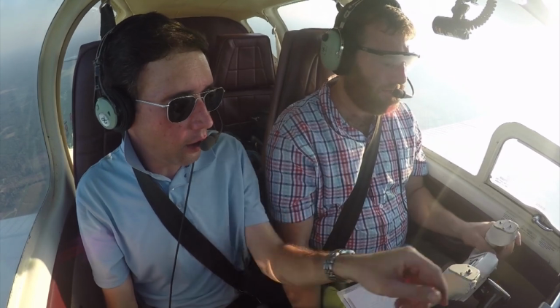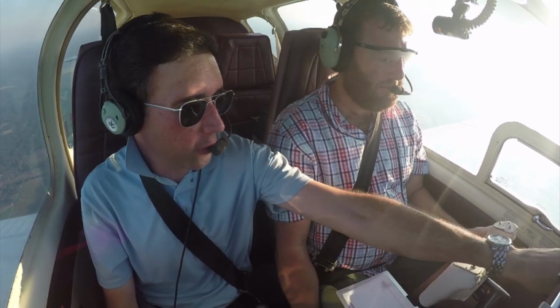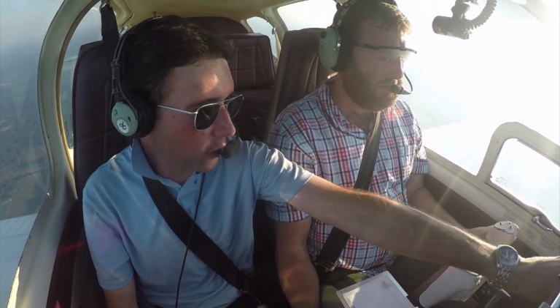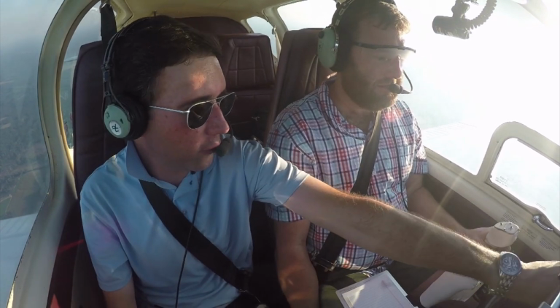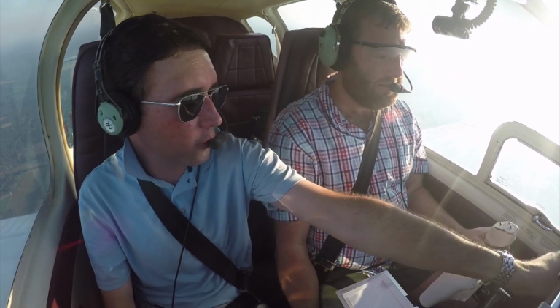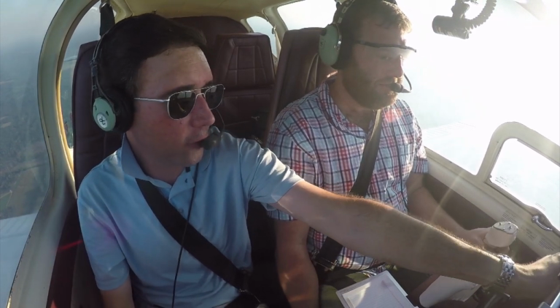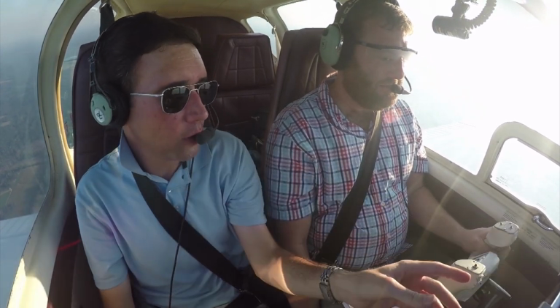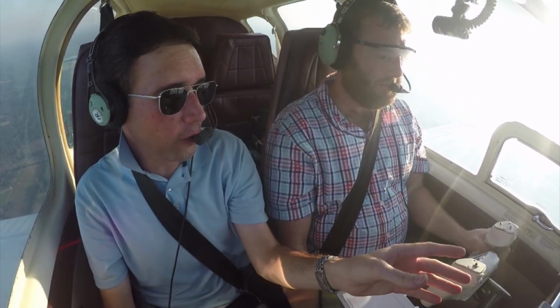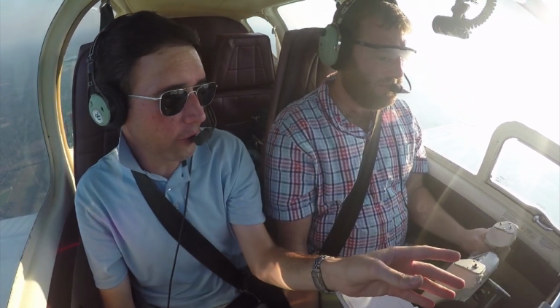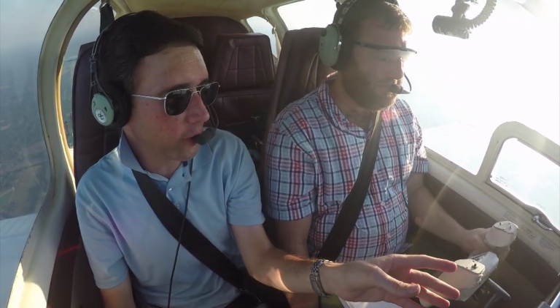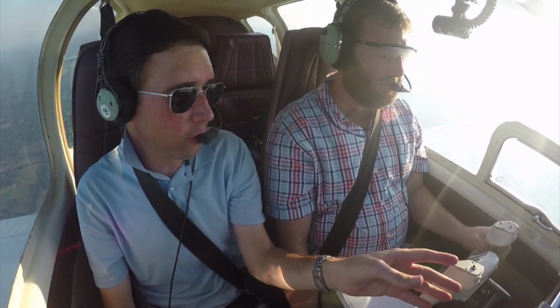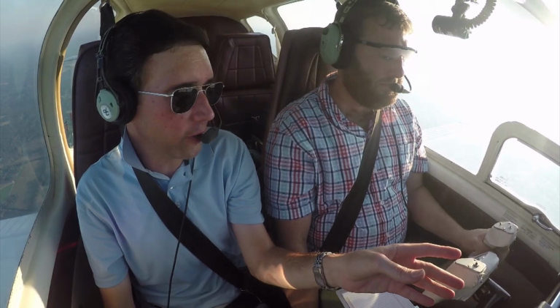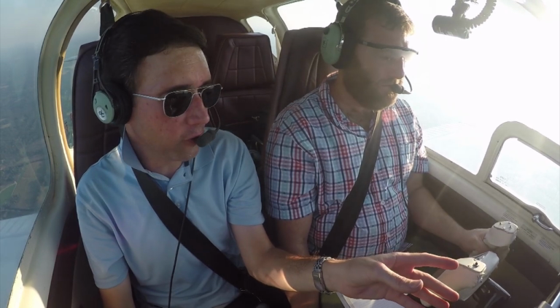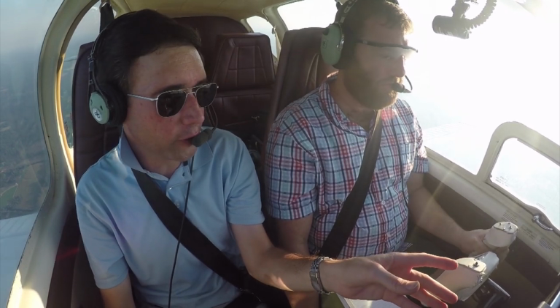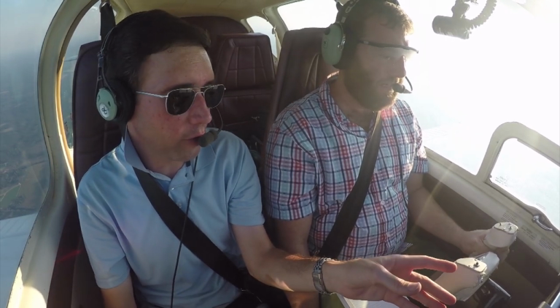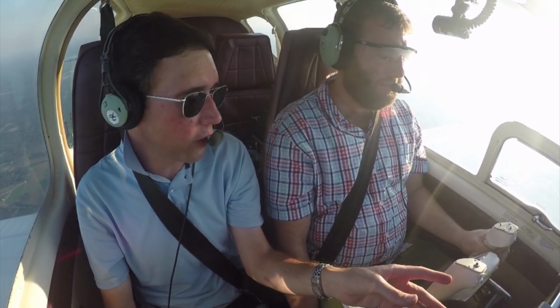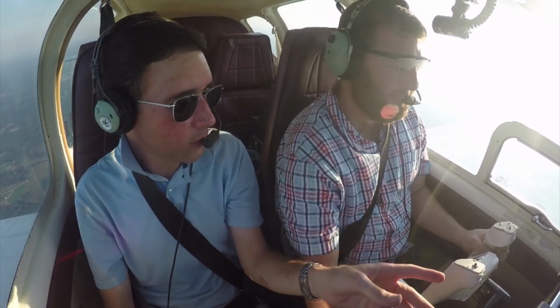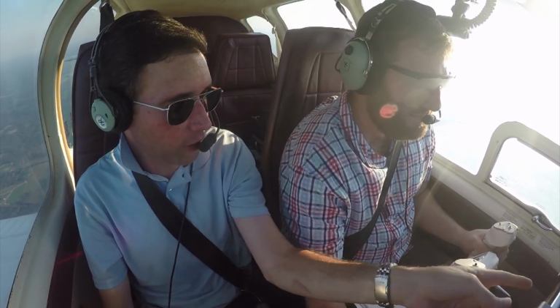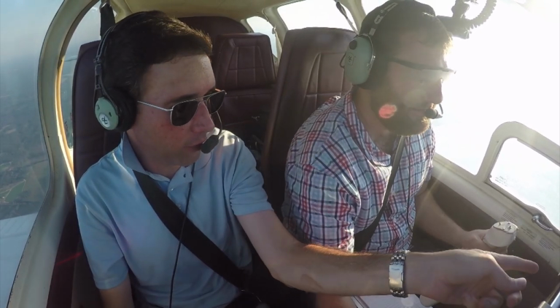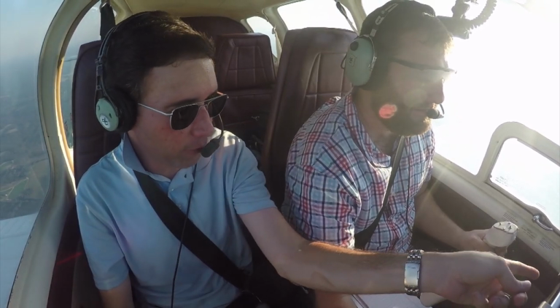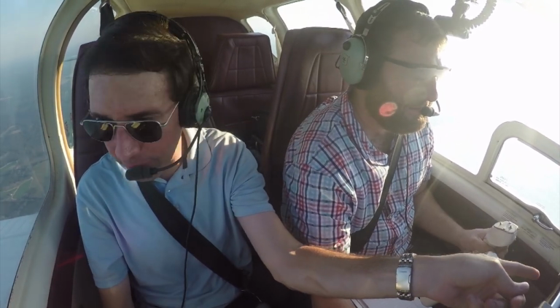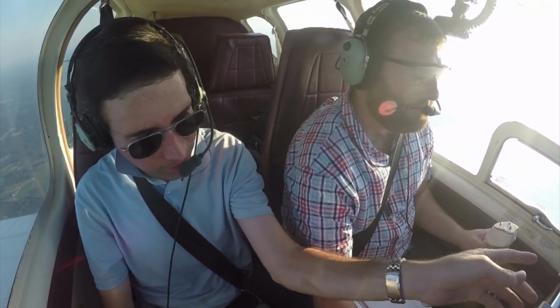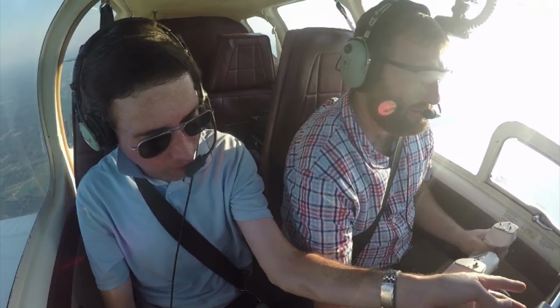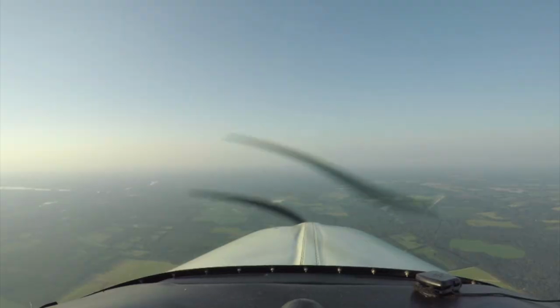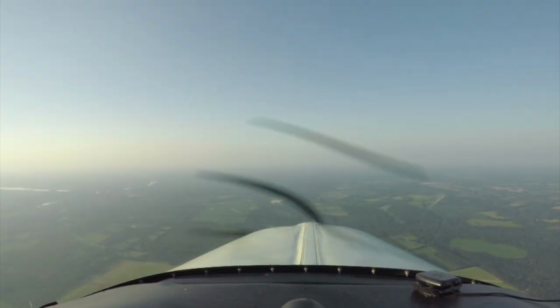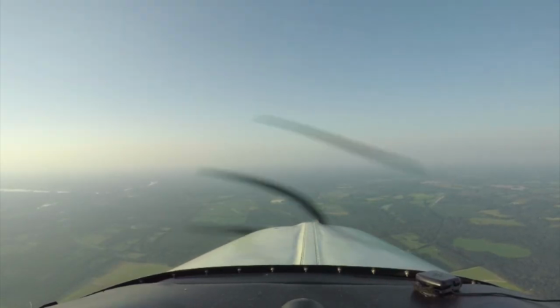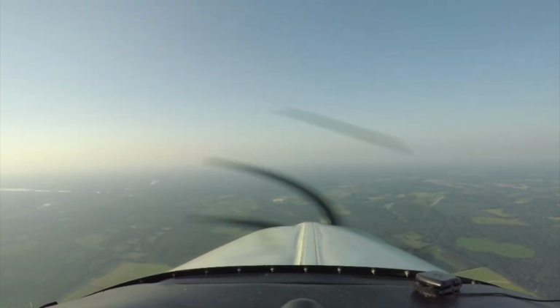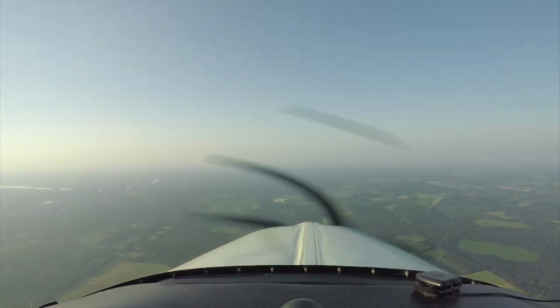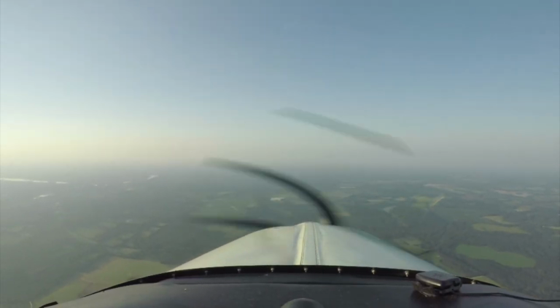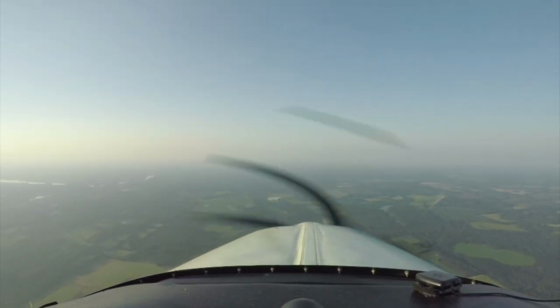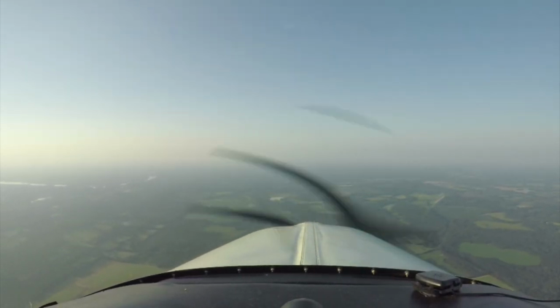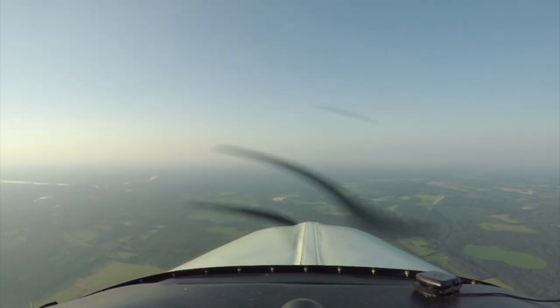You're about 100 feet high, and we filed for 3,000 feet, so you don't want to bust that altitude — you're climbing right now. So let's pitch for level flight and pull some power so we get back down to 3,000.